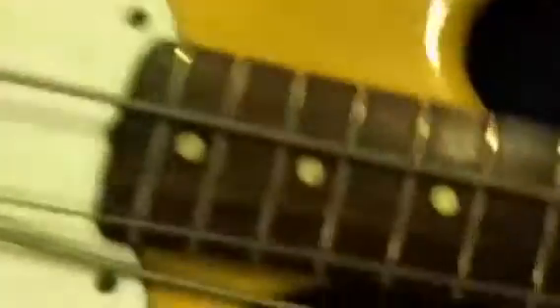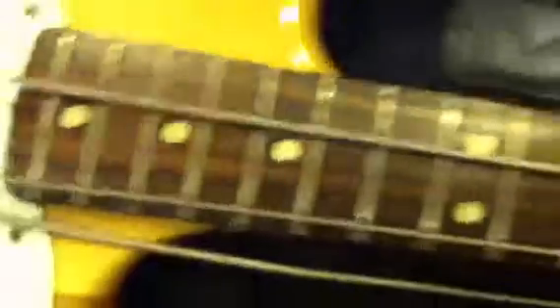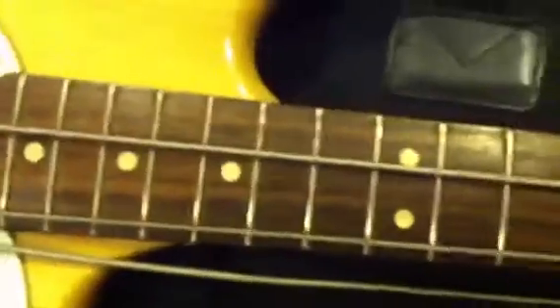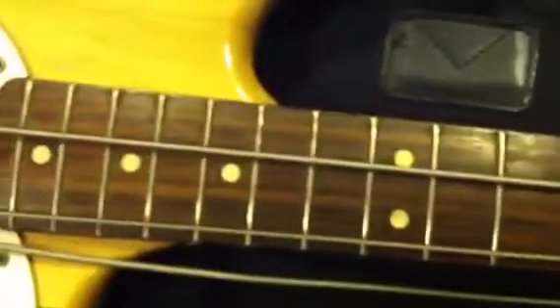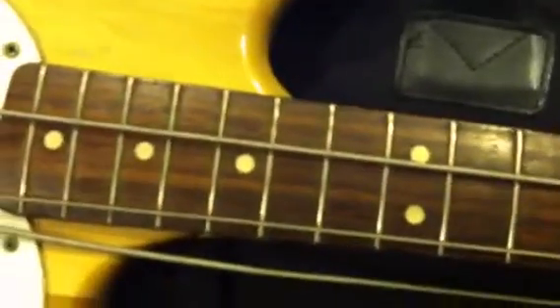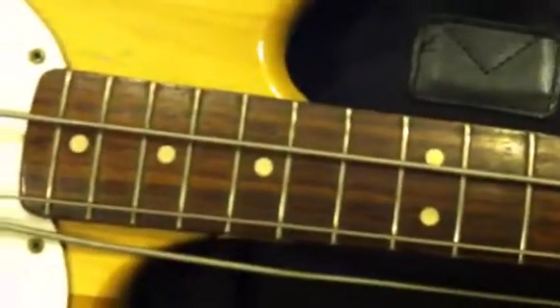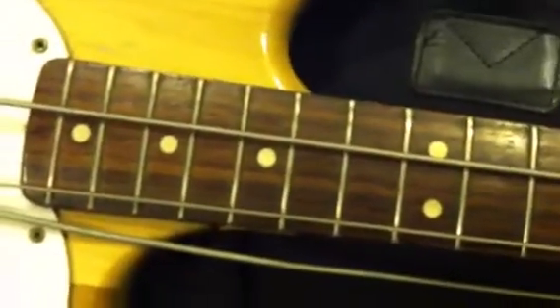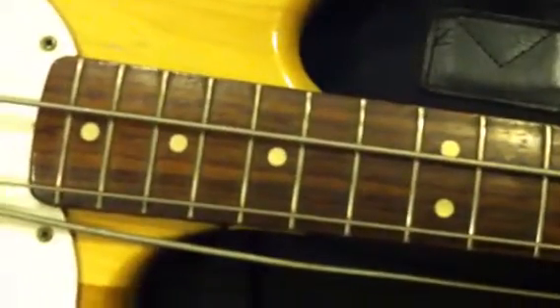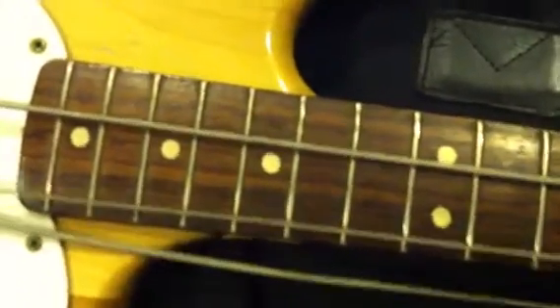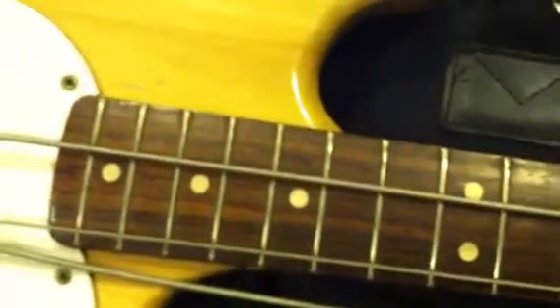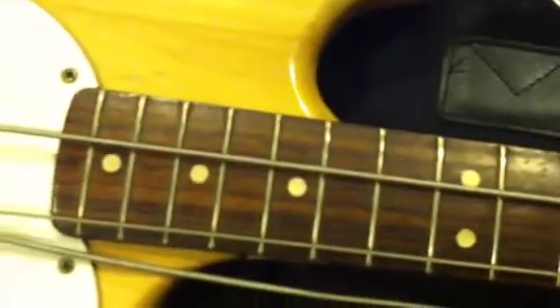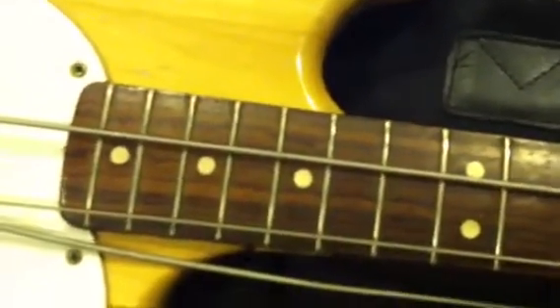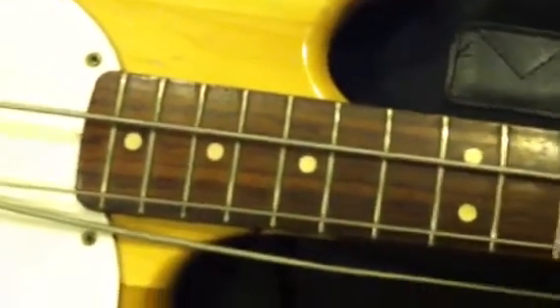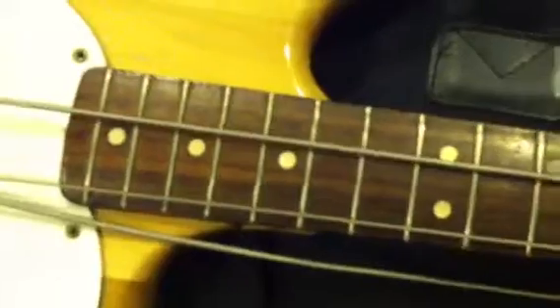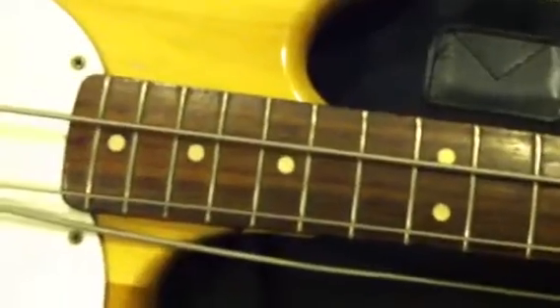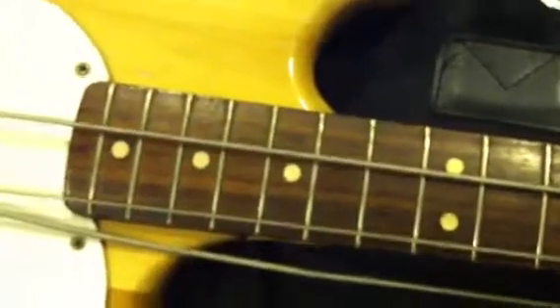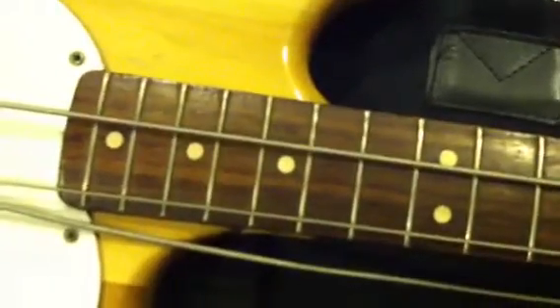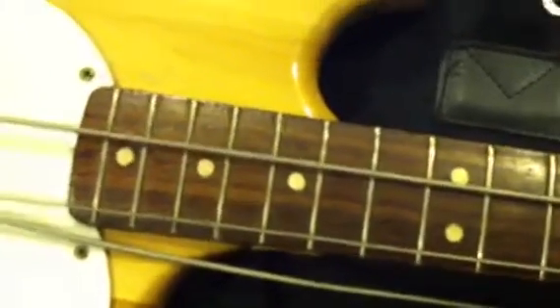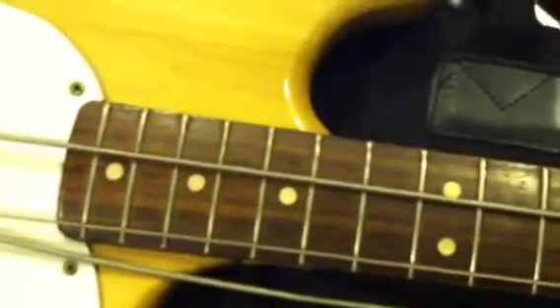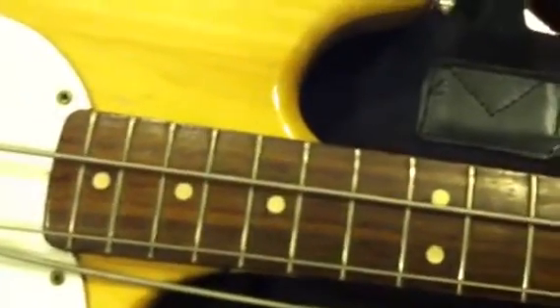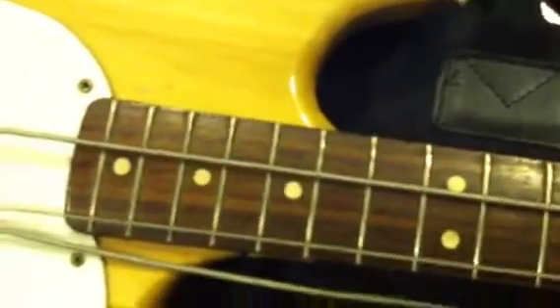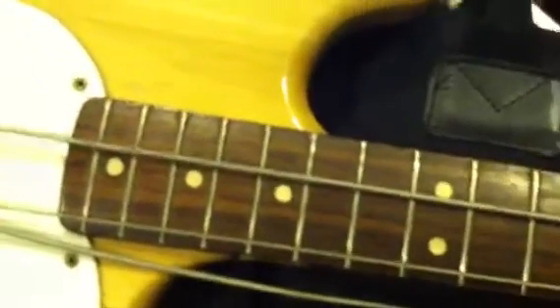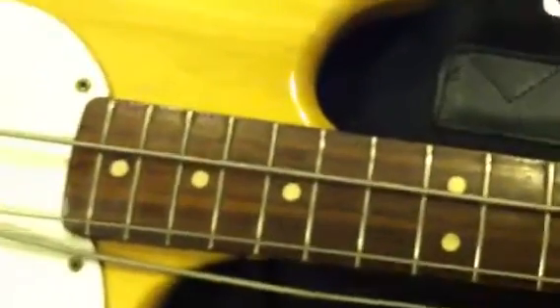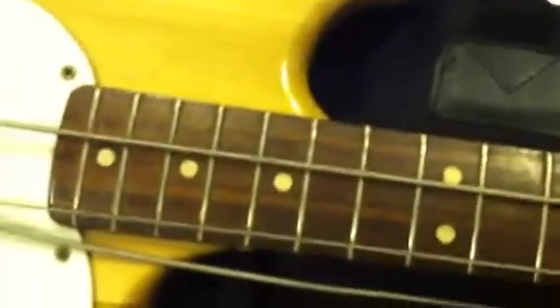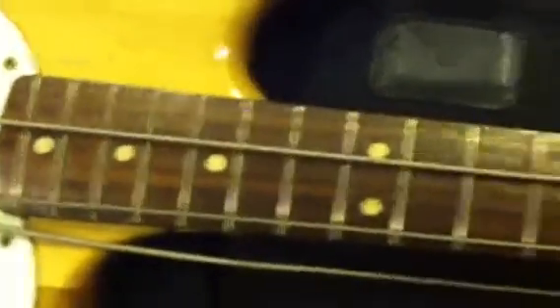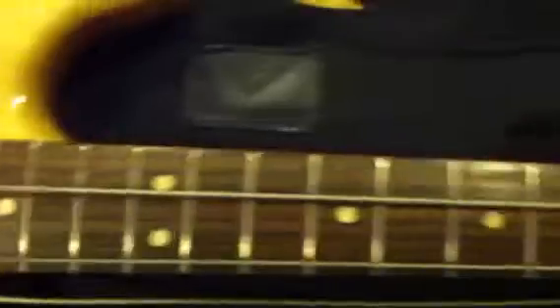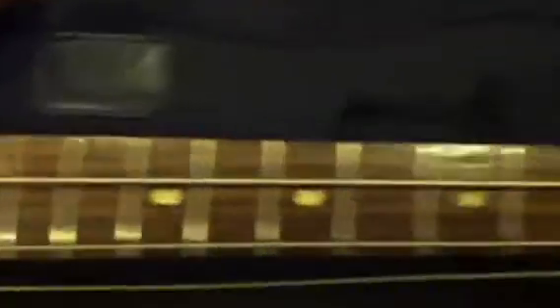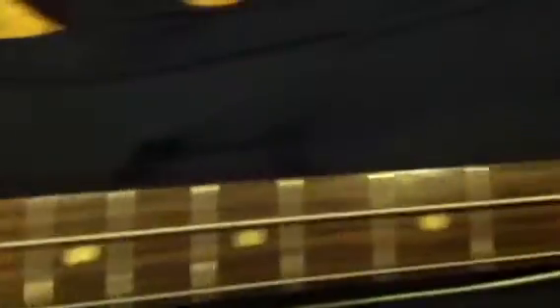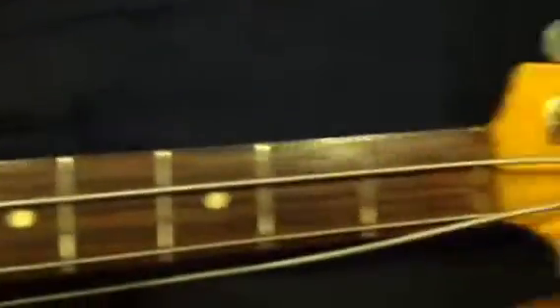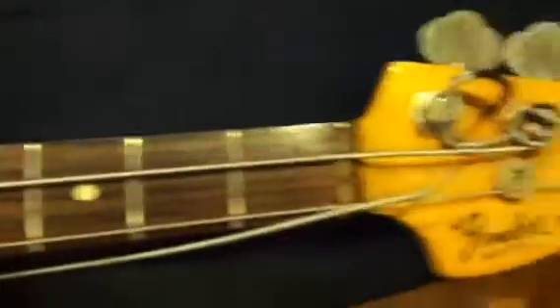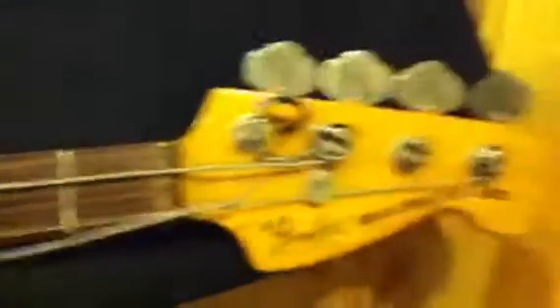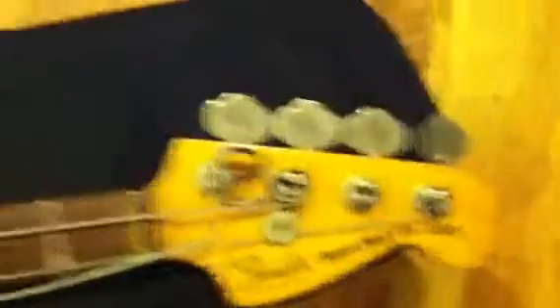Up here on the D and the G-string, on about the 15th or 16th fret, there's a little bit of a bulge in the neck so that those notes don't ring too clear. It's a fixable problem, but it's a bass — you don't really want to play up there anyway.